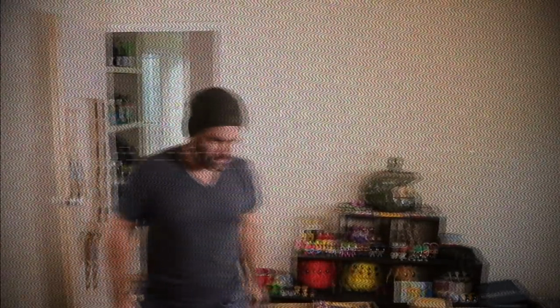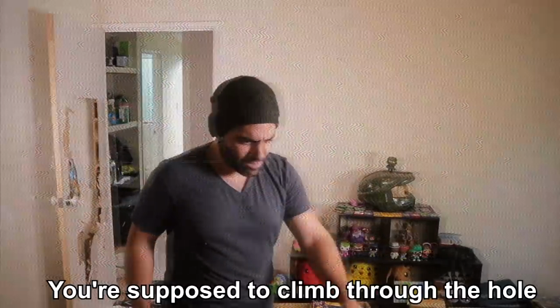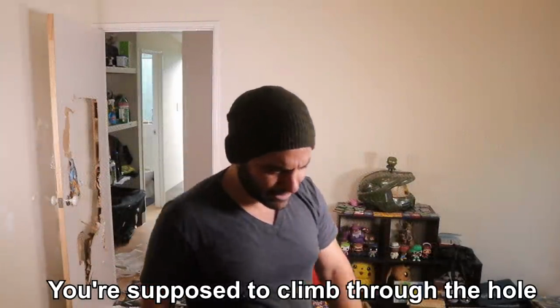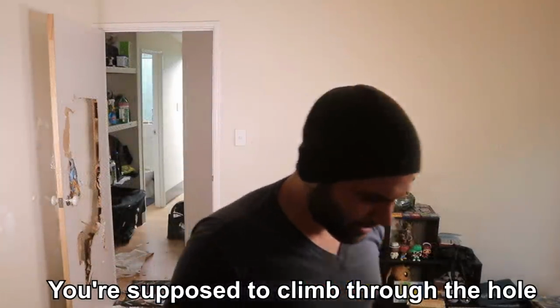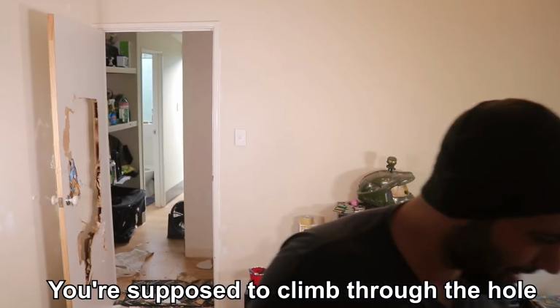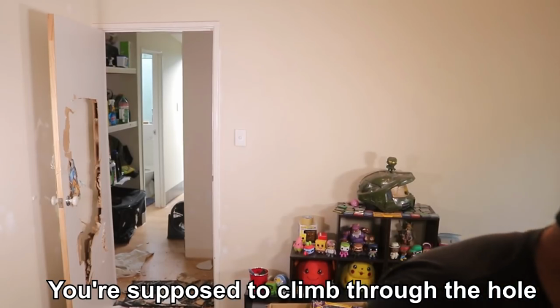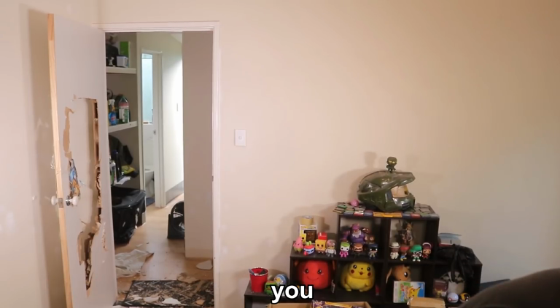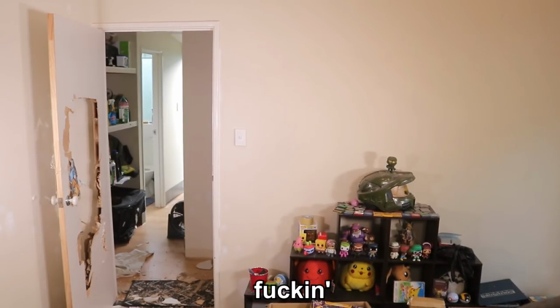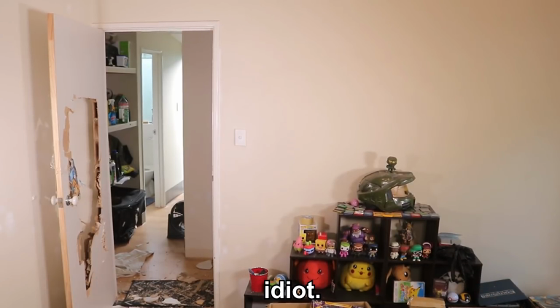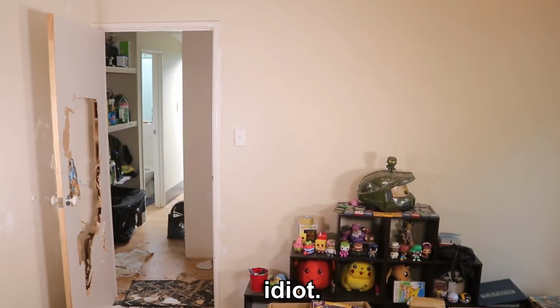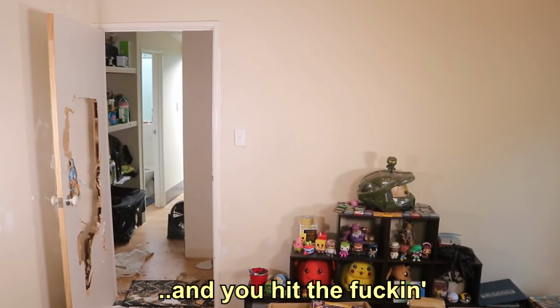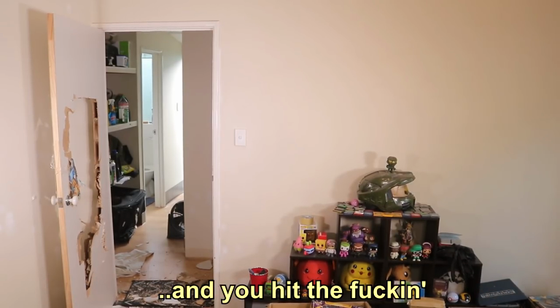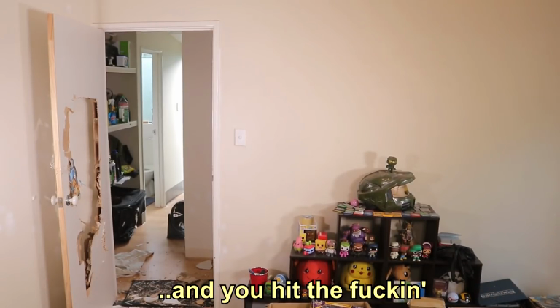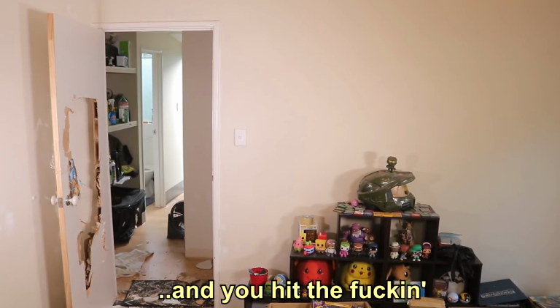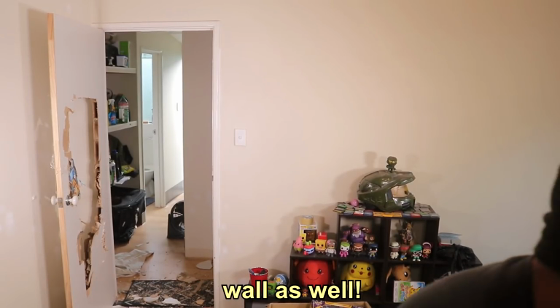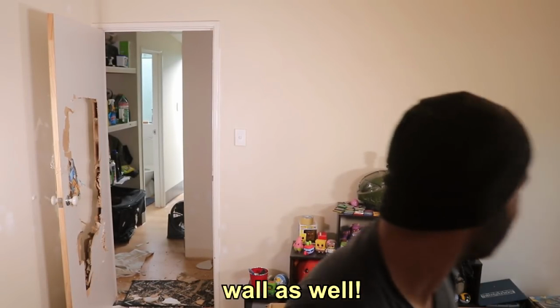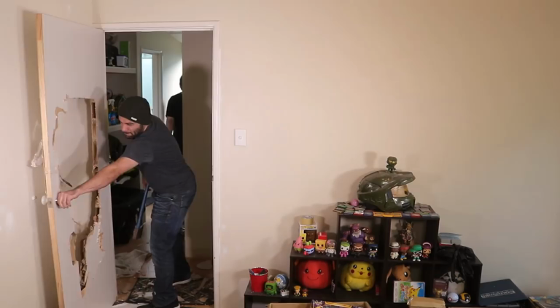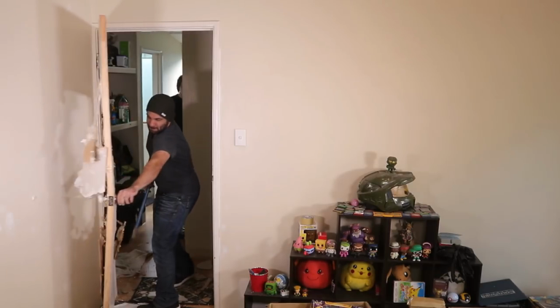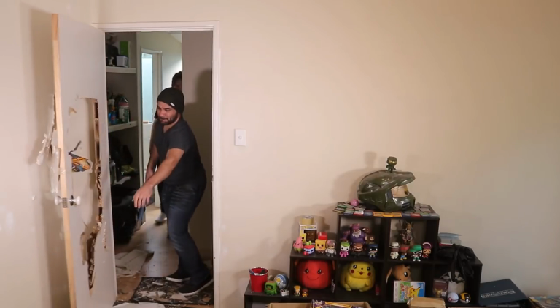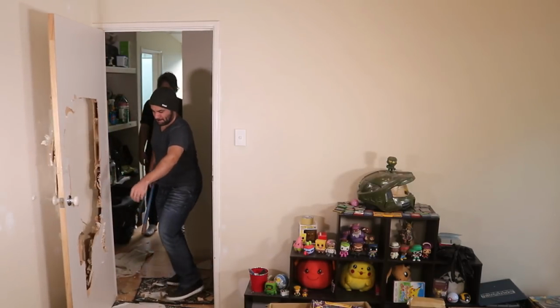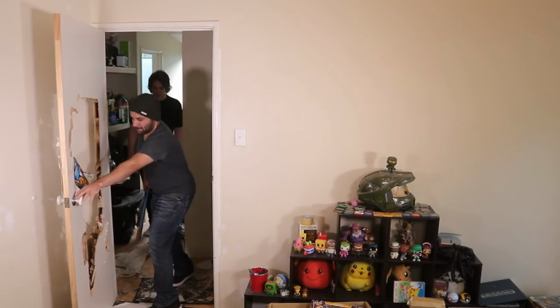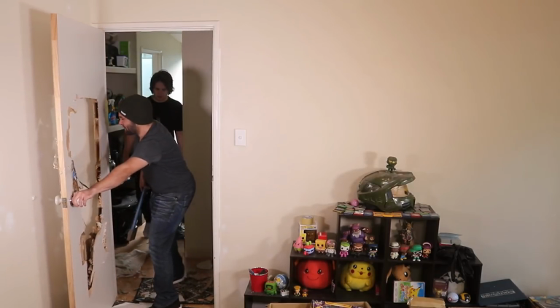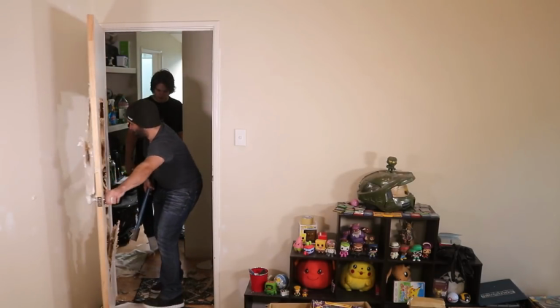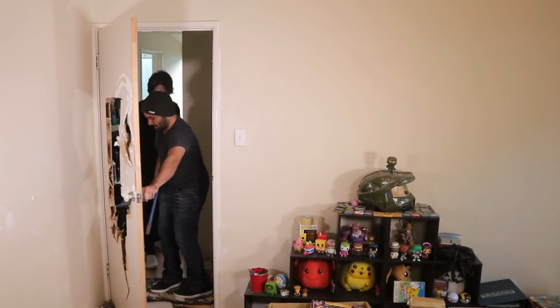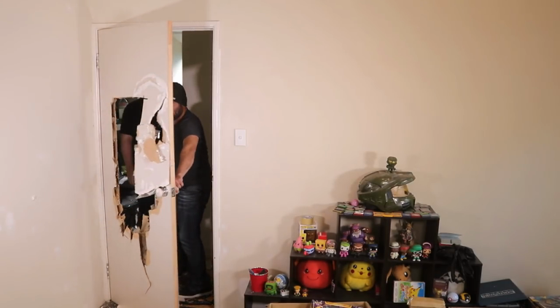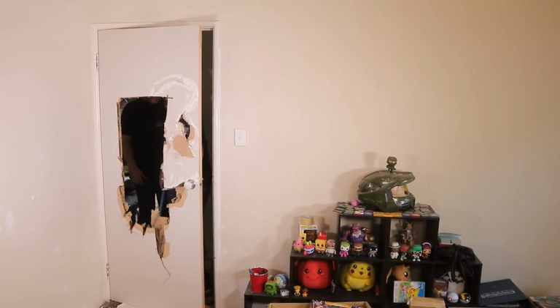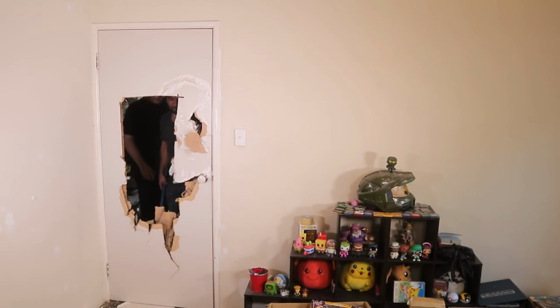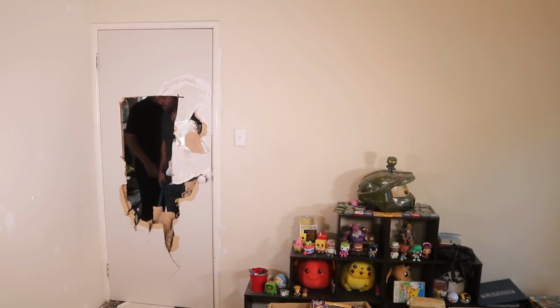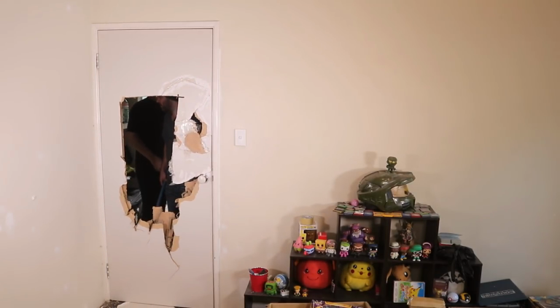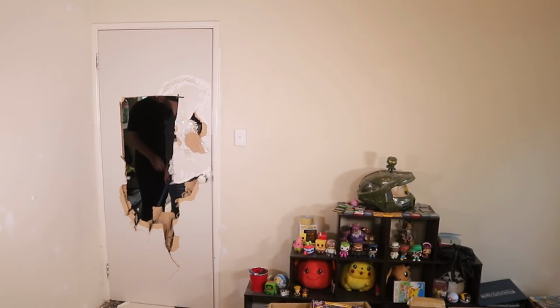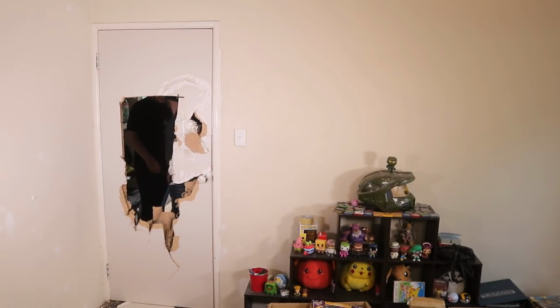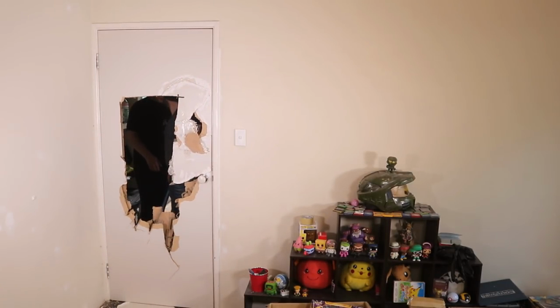You're supposed to climb through the hole, you fucking idiot! And you hit the fucking wall as well. Massive Groot here.